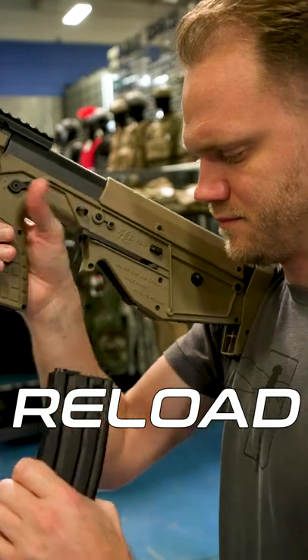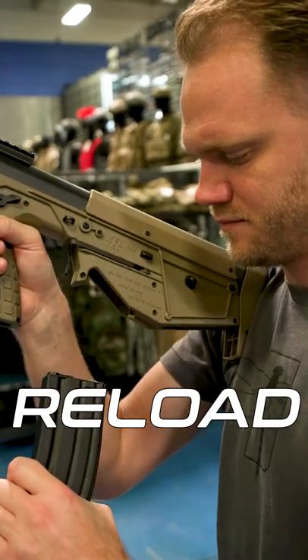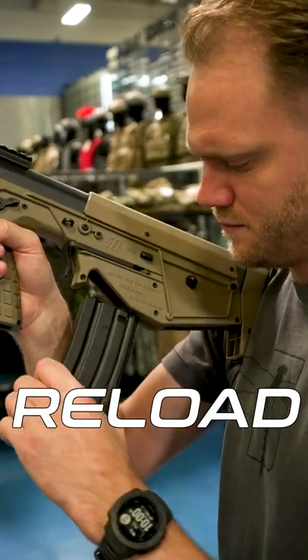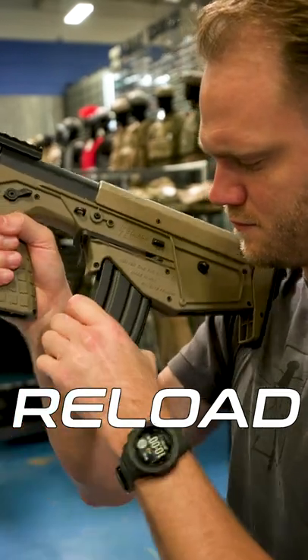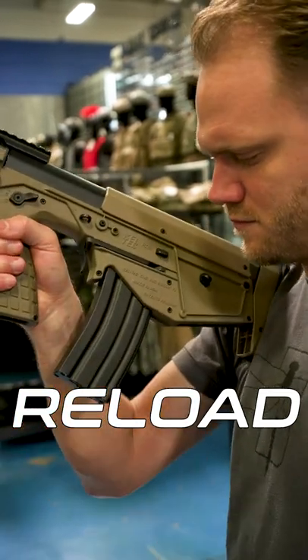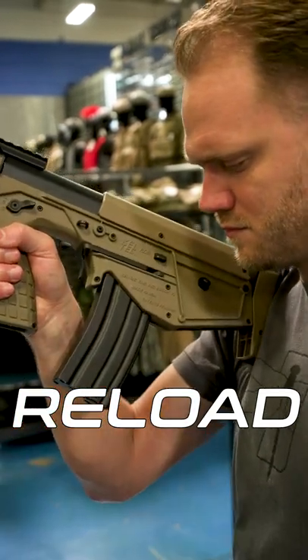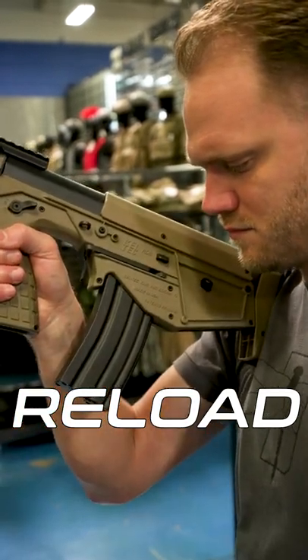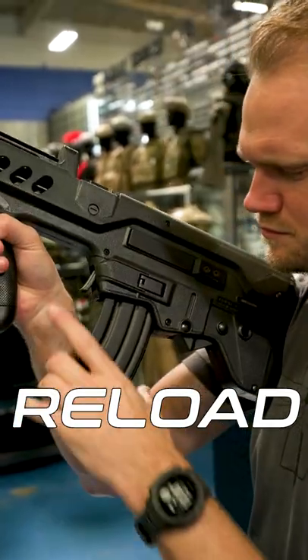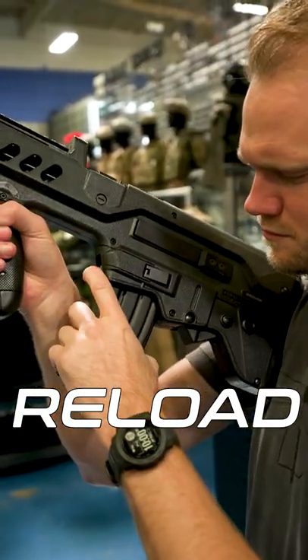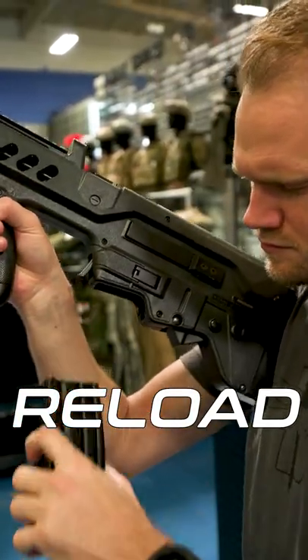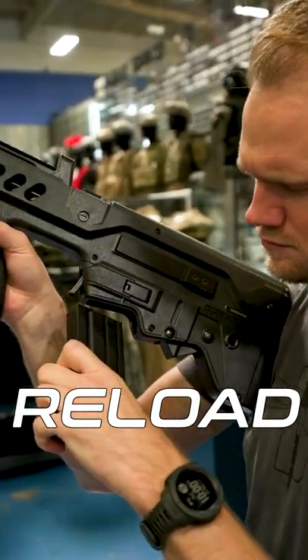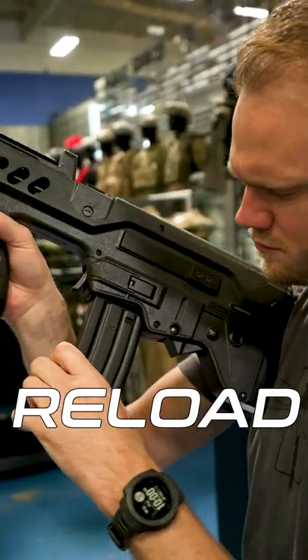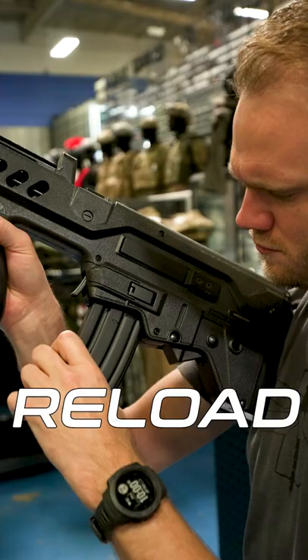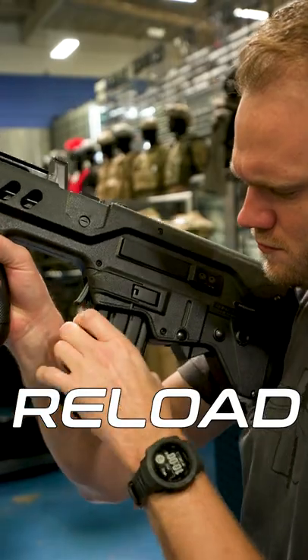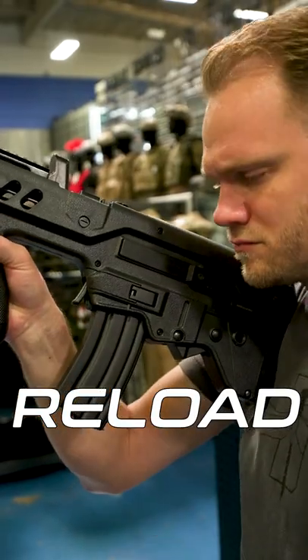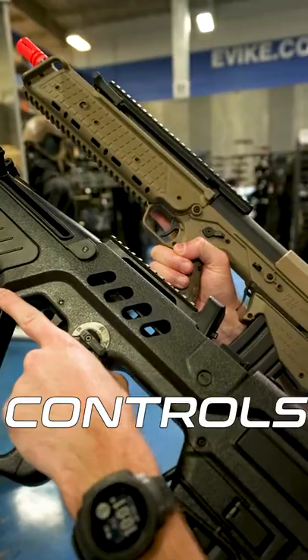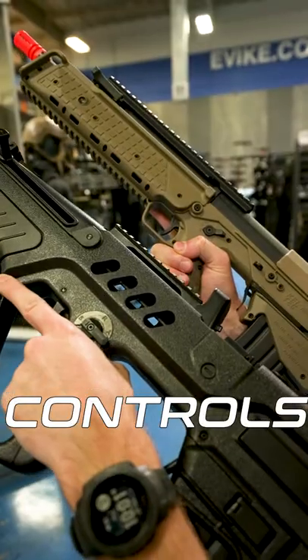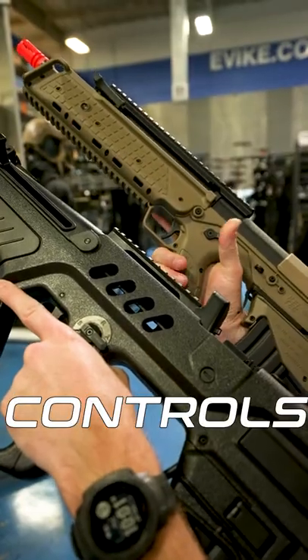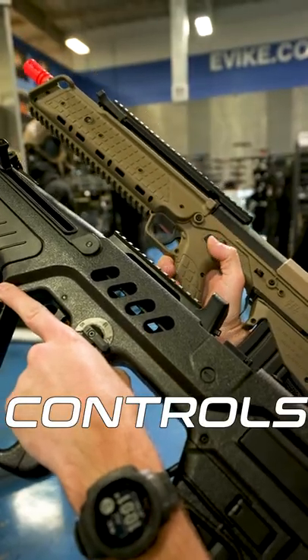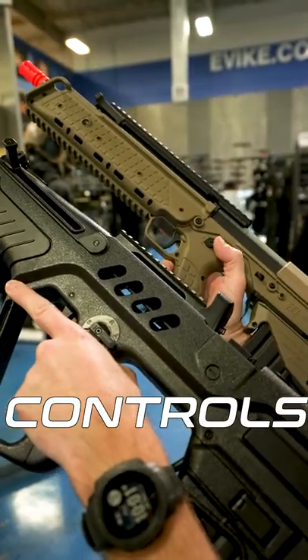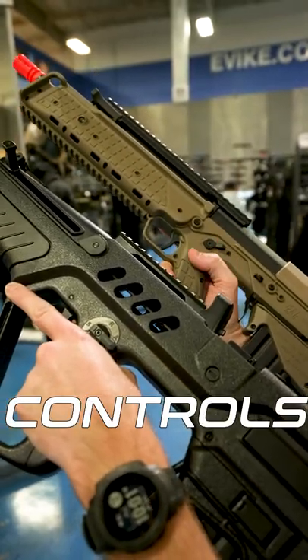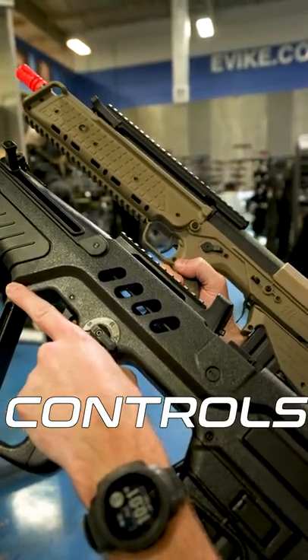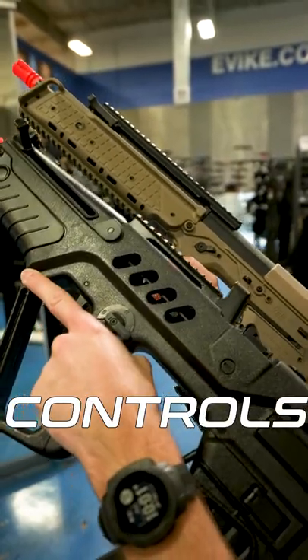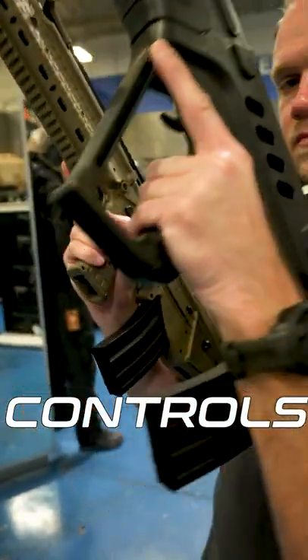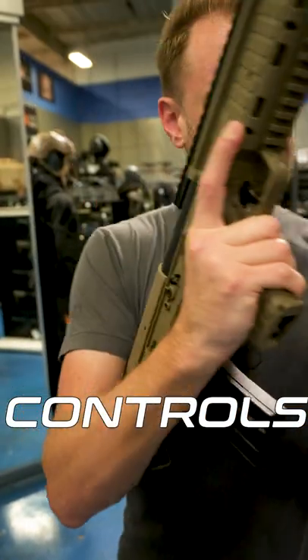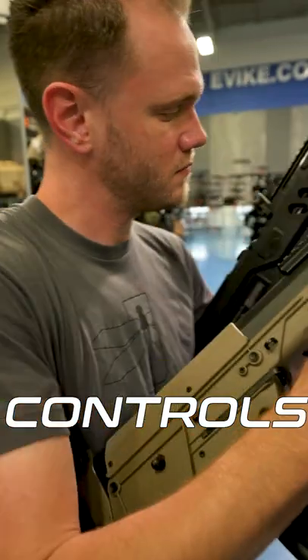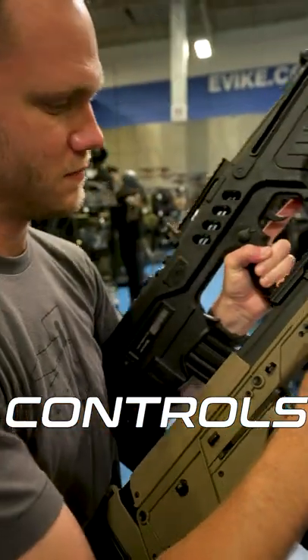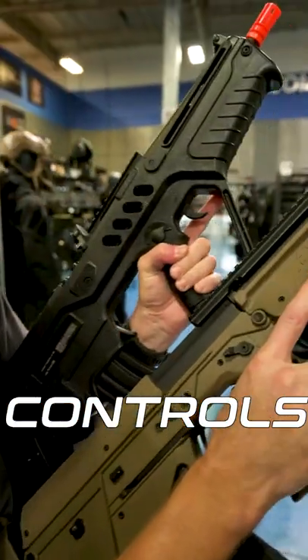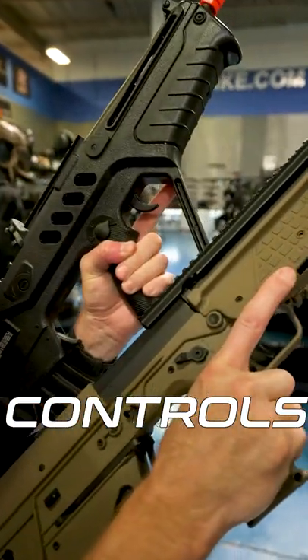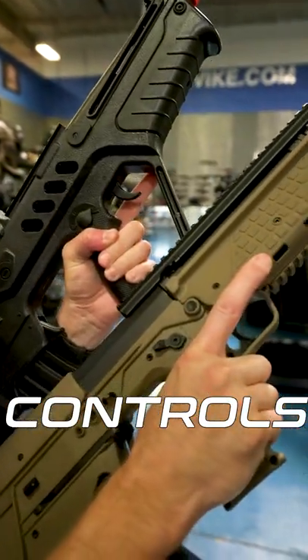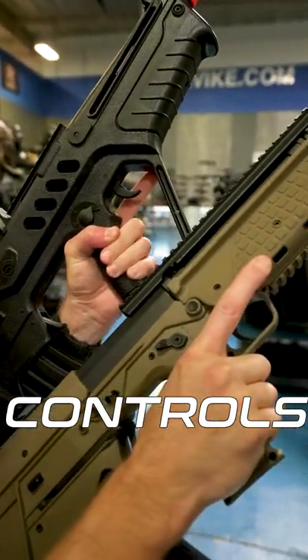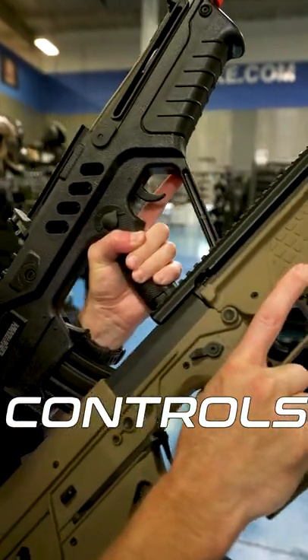Magazines: both use the same mag and have similar mag release systems. They both reload about the same. Controls: both are ambidextrous, except for the select fire switch on the TAR-21, which is single sided.